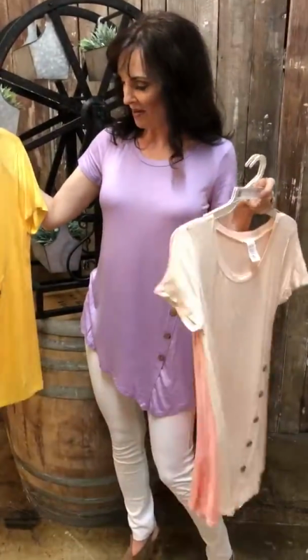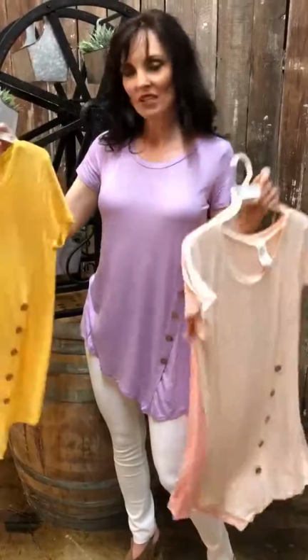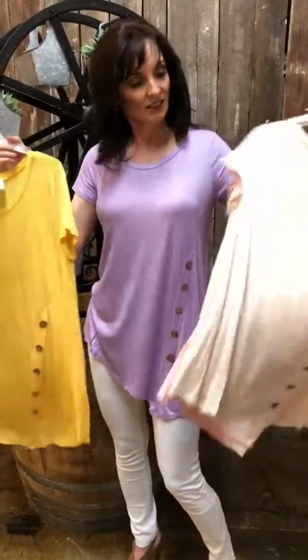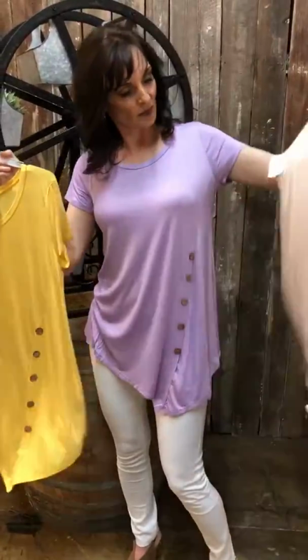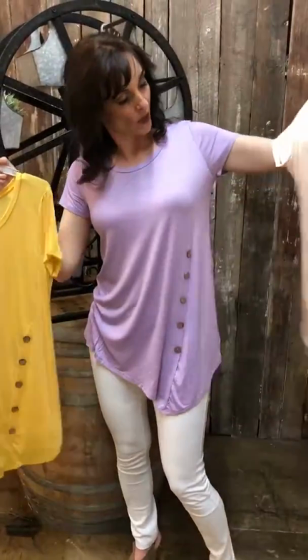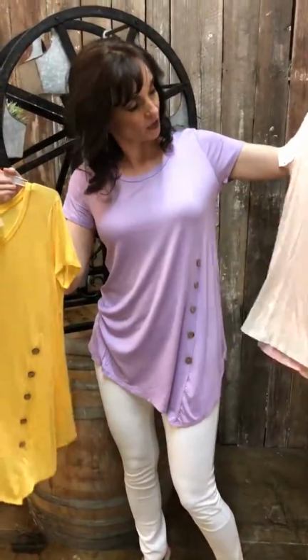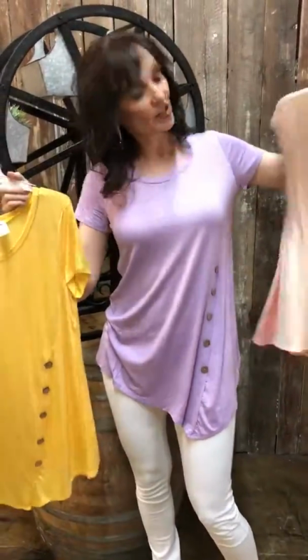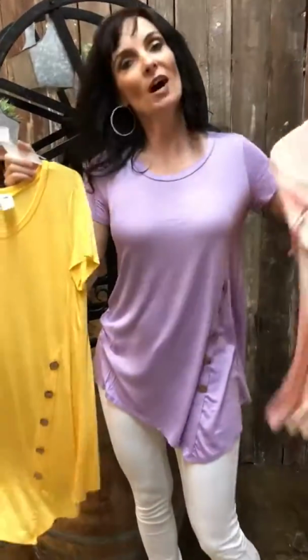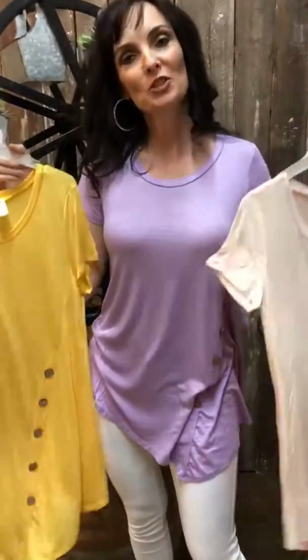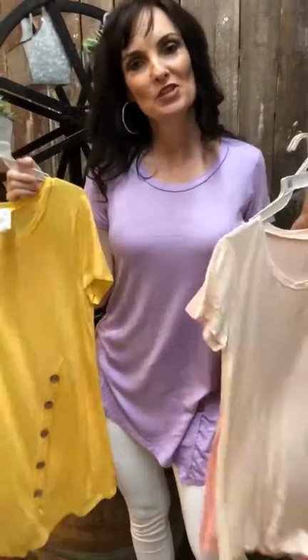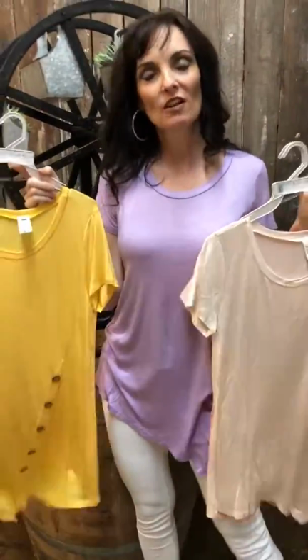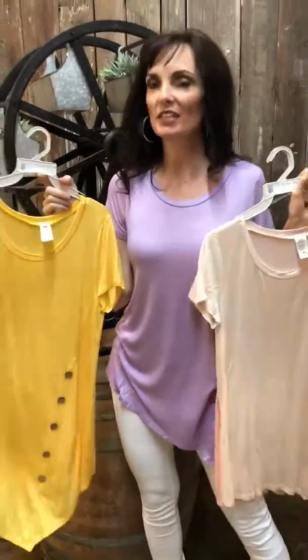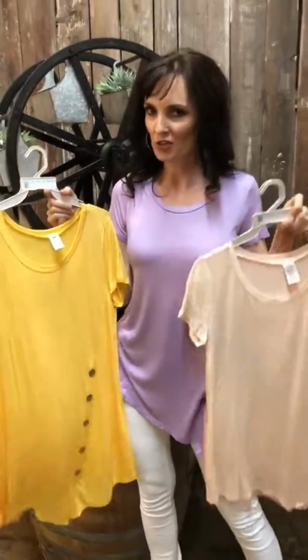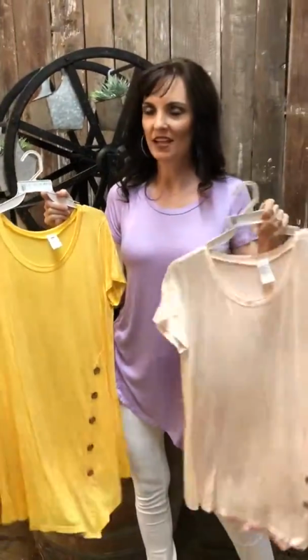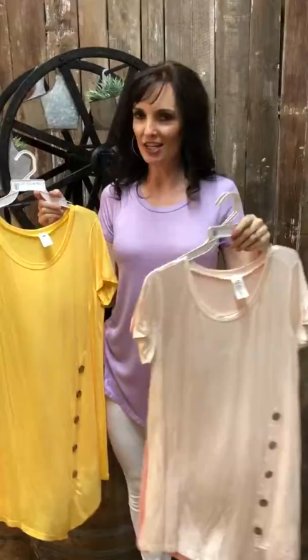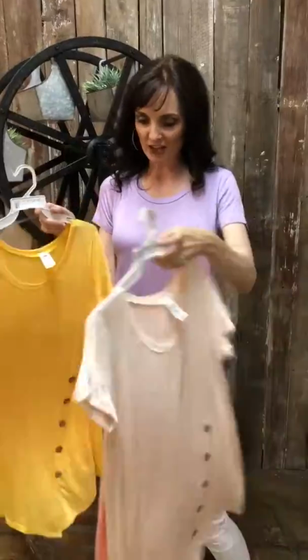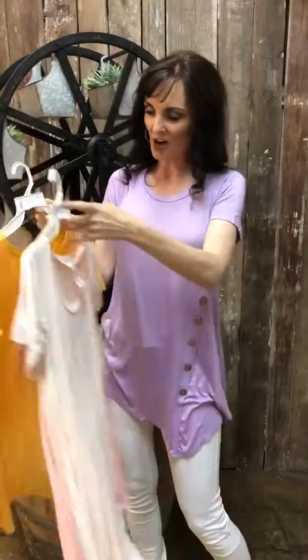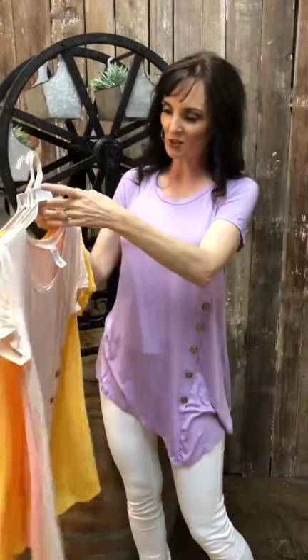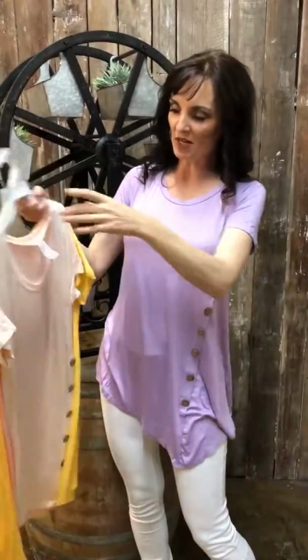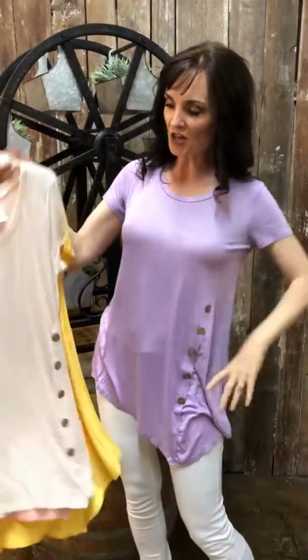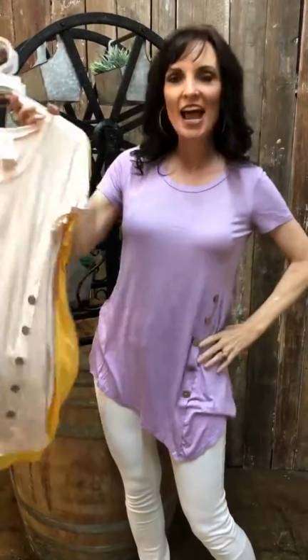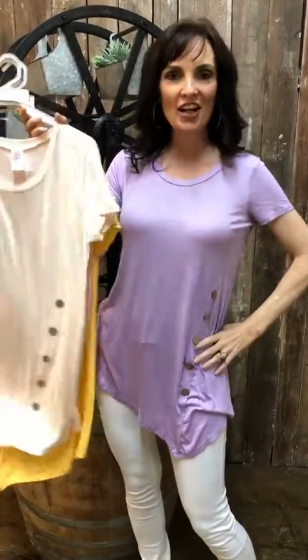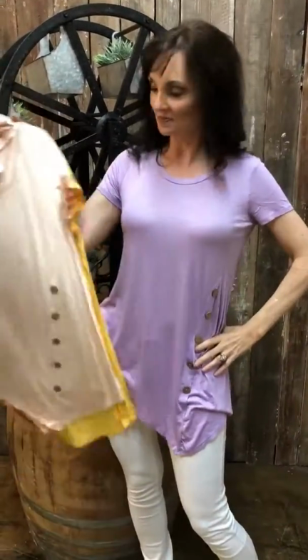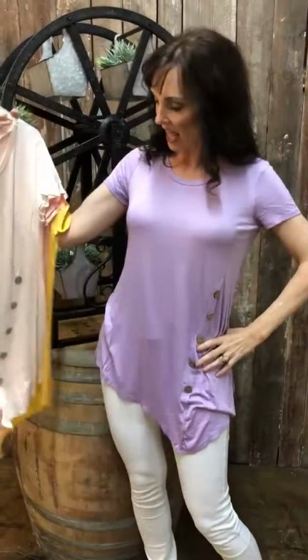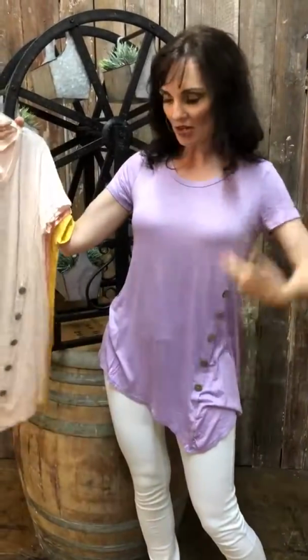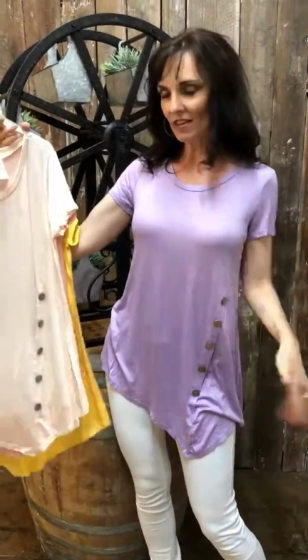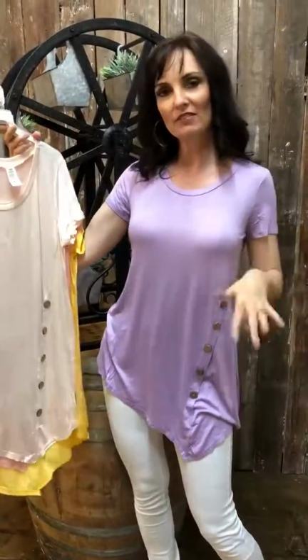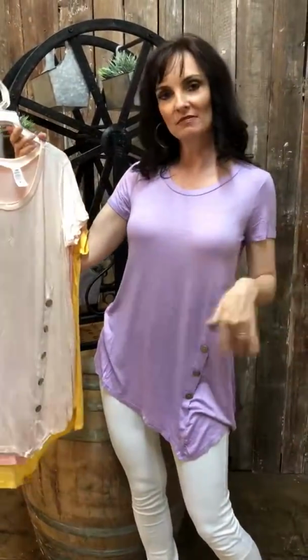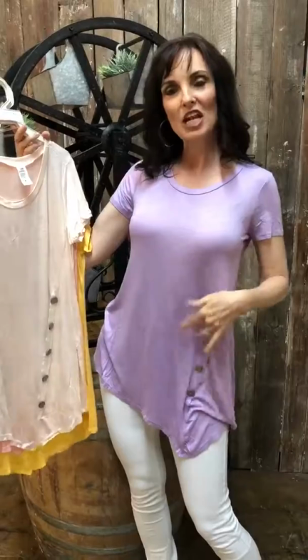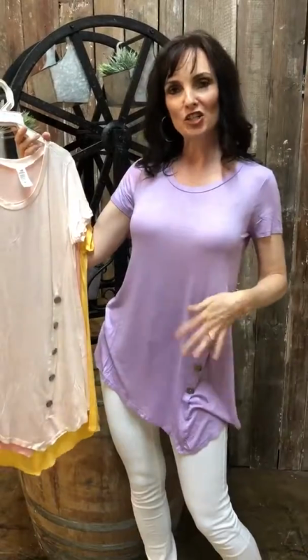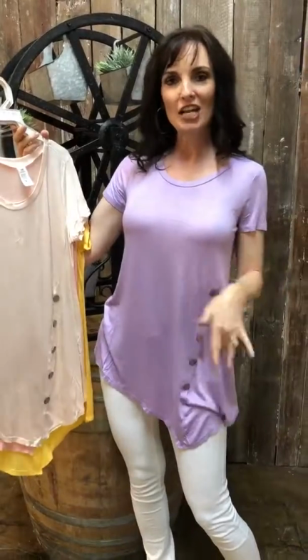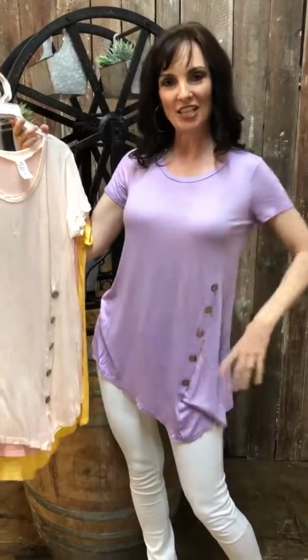This has got to be a $20 to $25 top, which can be yours for ten dollars at the $10 comment sale. Comment small, medium, or large and your color, and you can have a little bit of nature in your fashion.